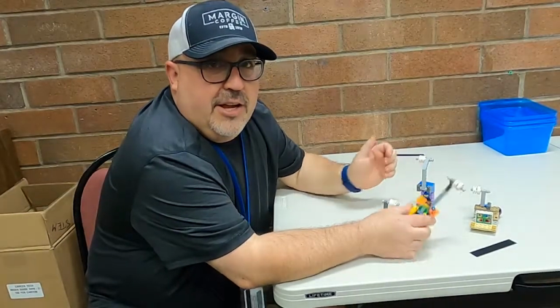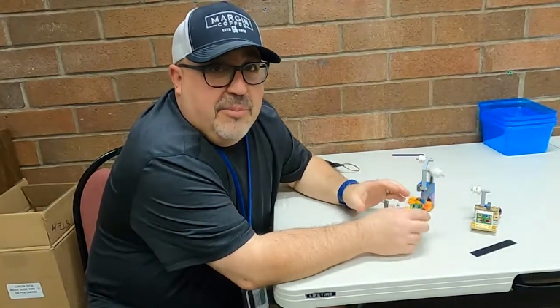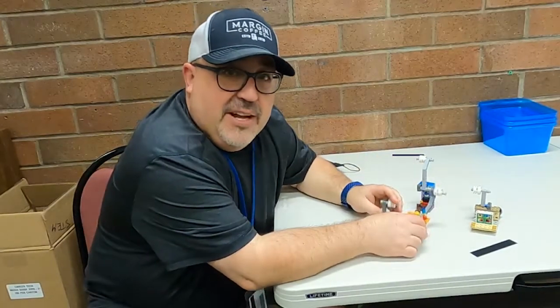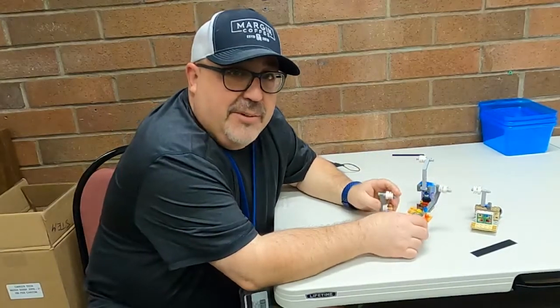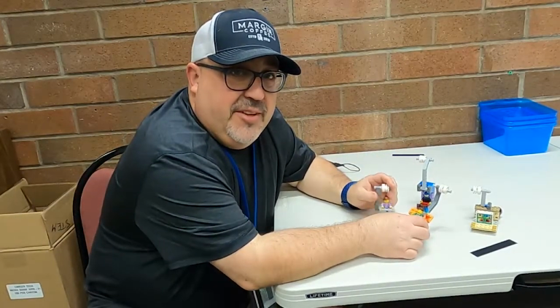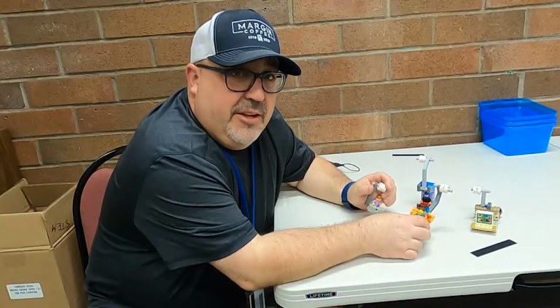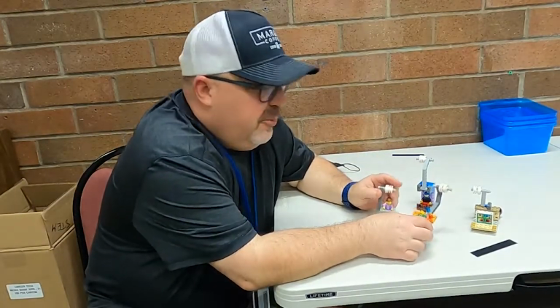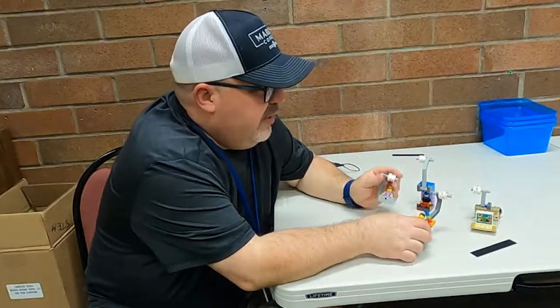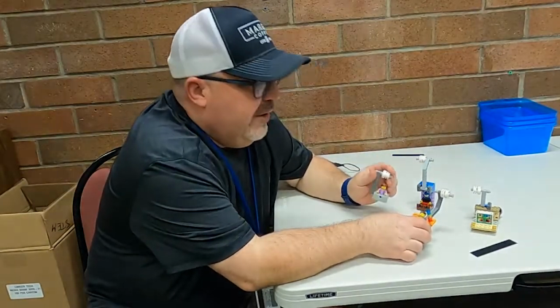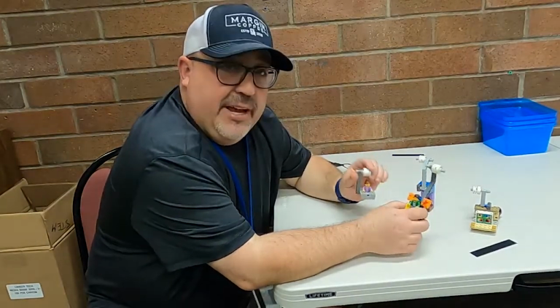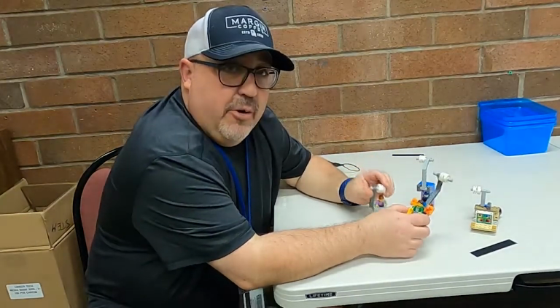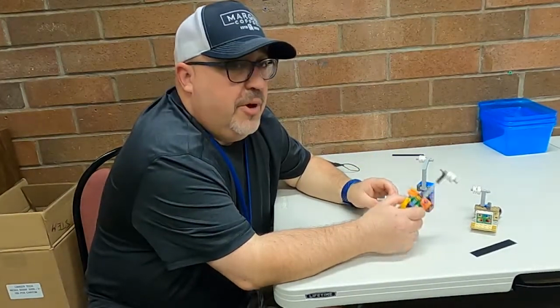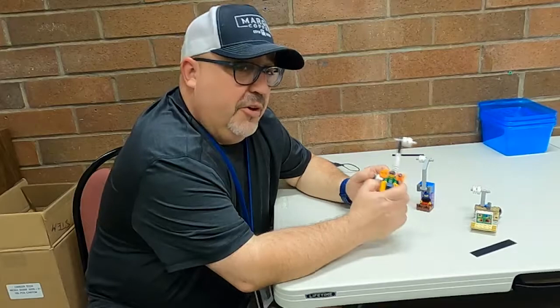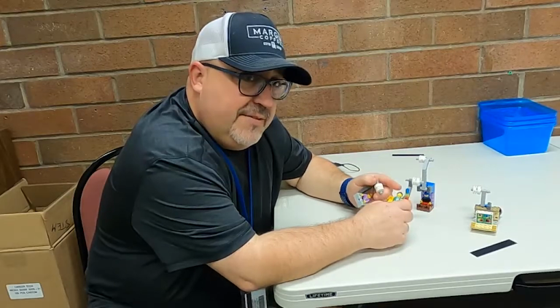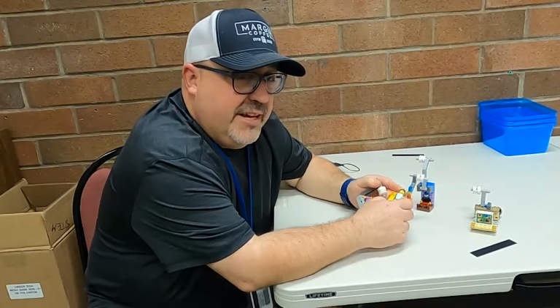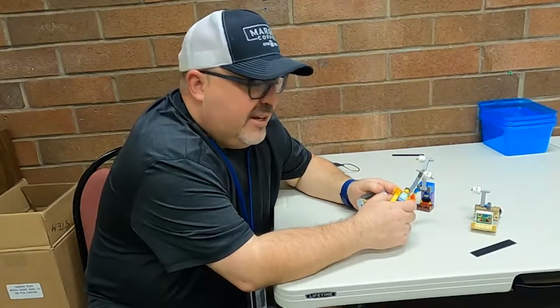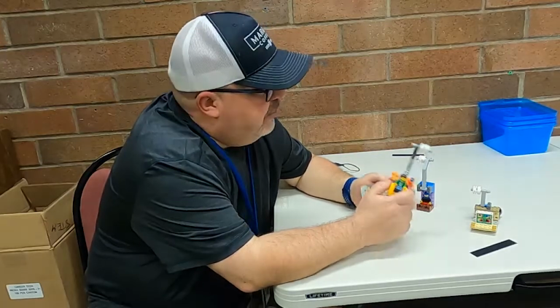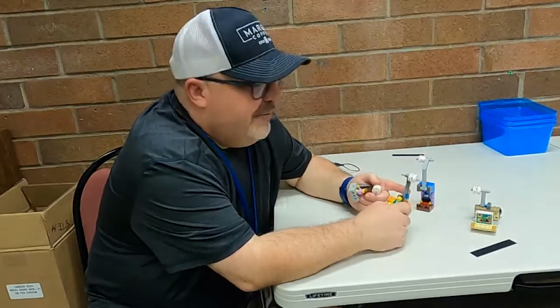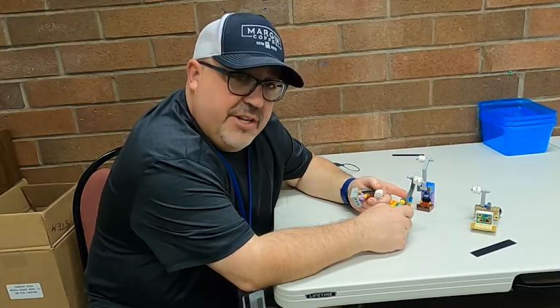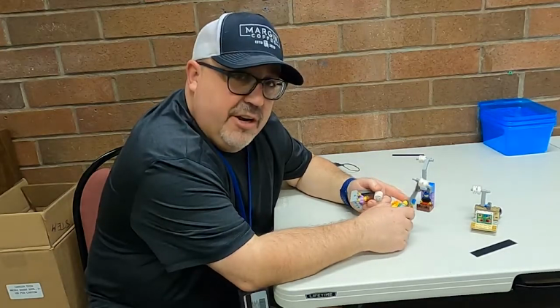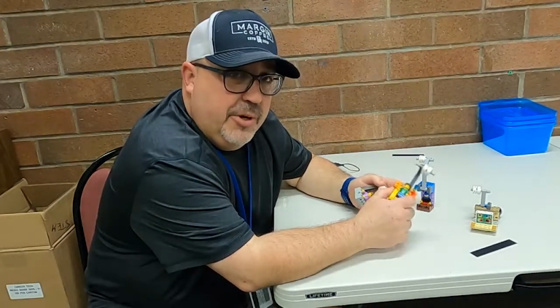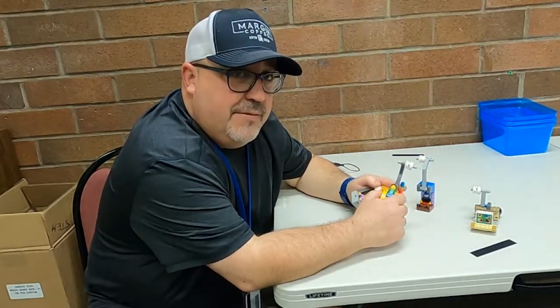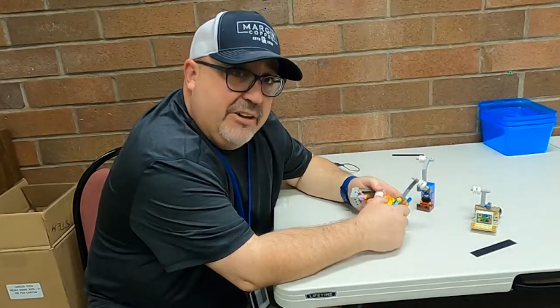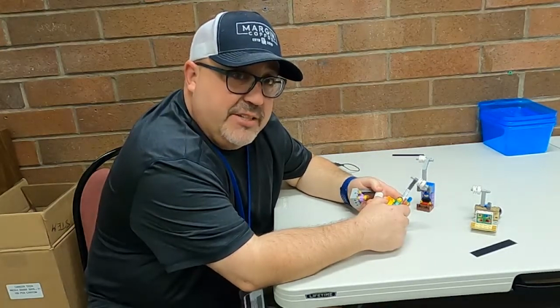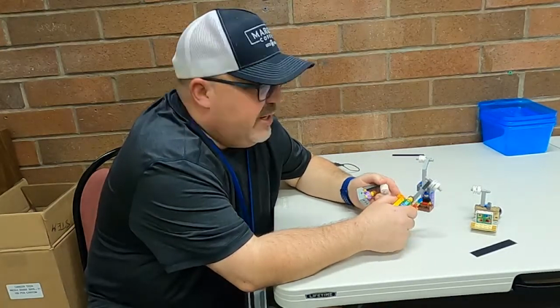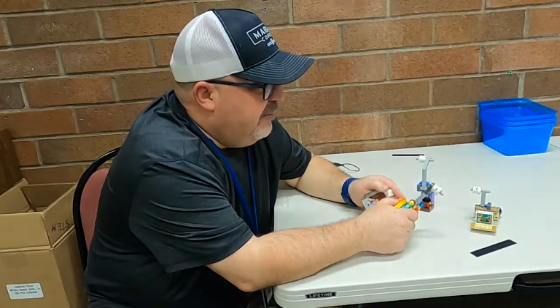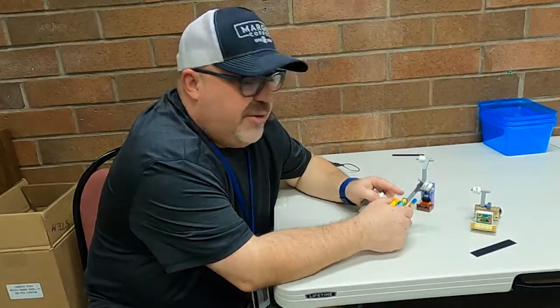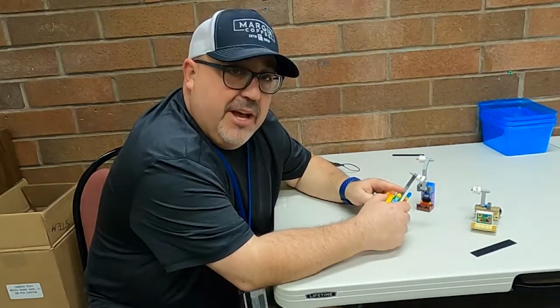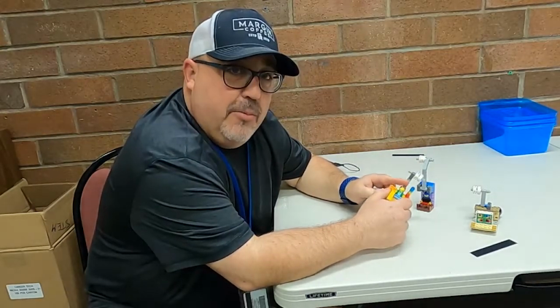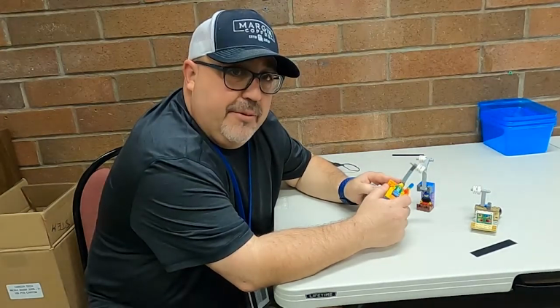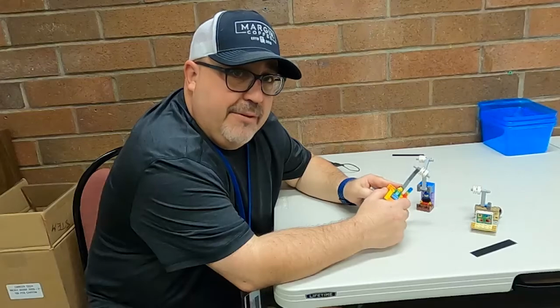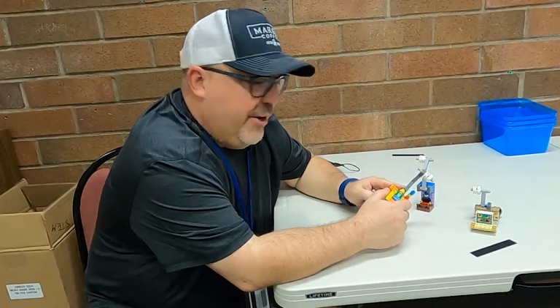Here at the Mid Valley STEM and CTE Hub, we love LEGO. We also love design thinking, we love engineering, and we love challenges, and most of all we love to have fun.